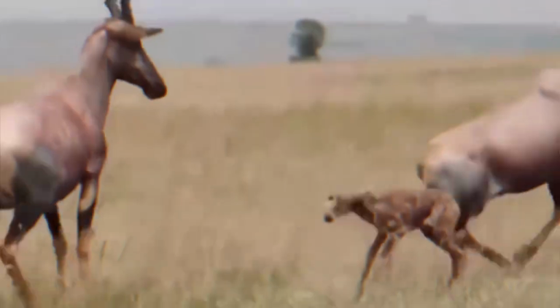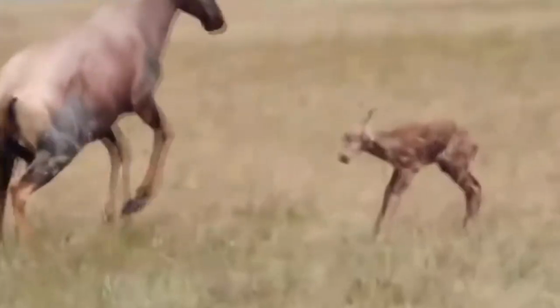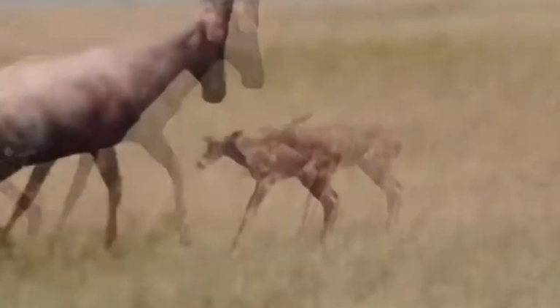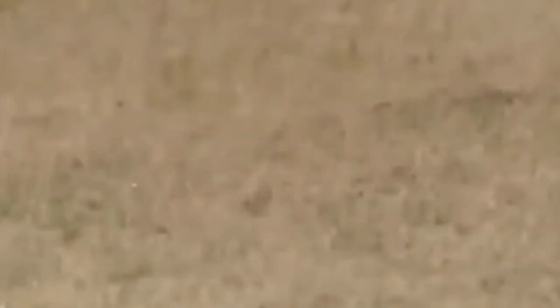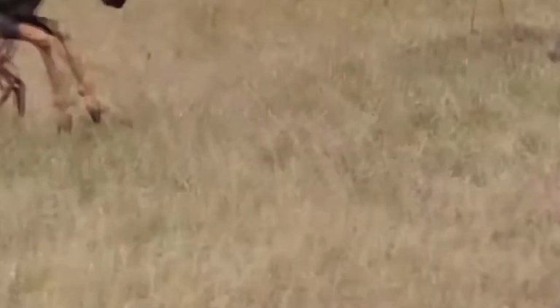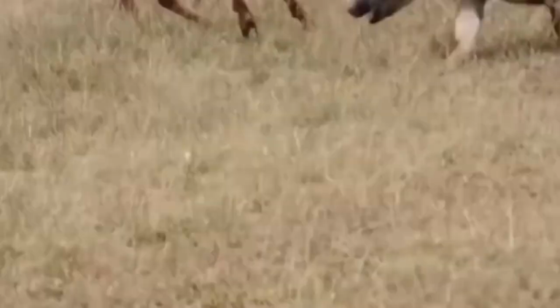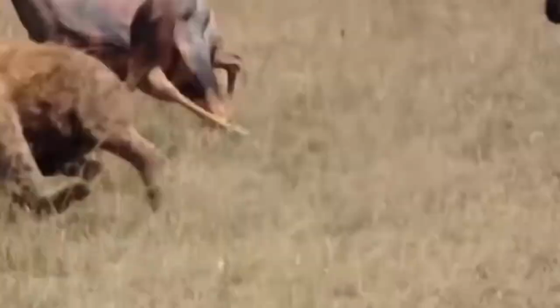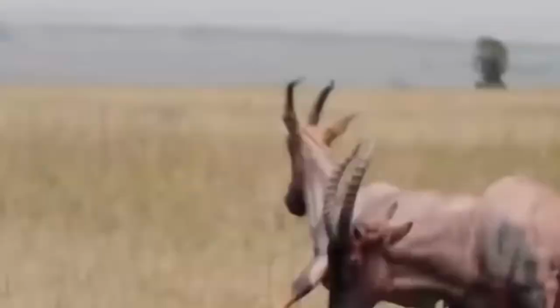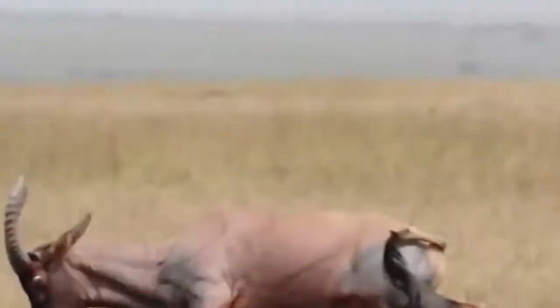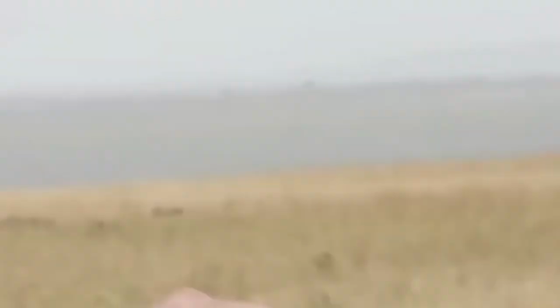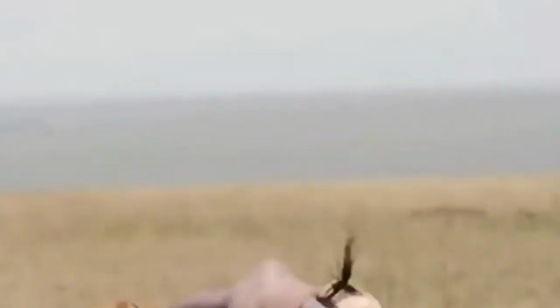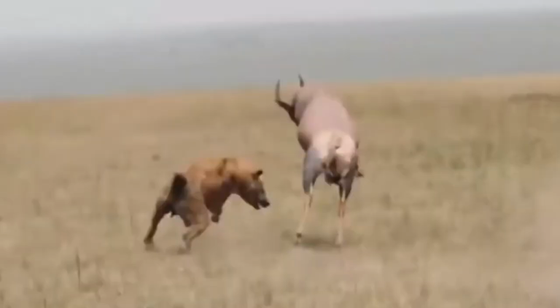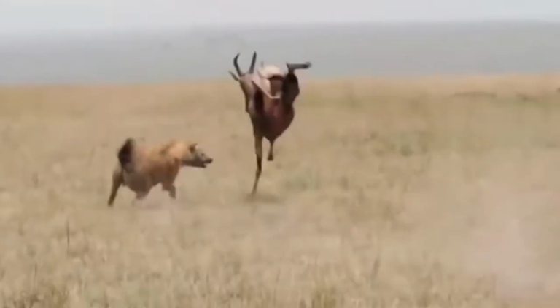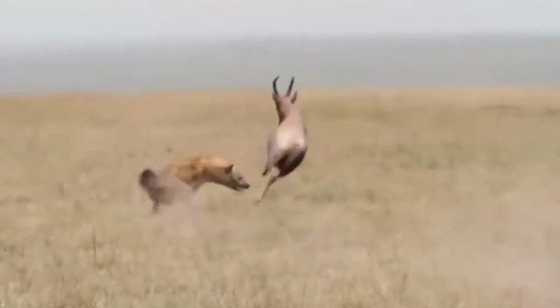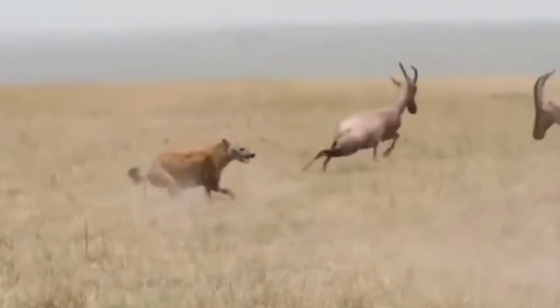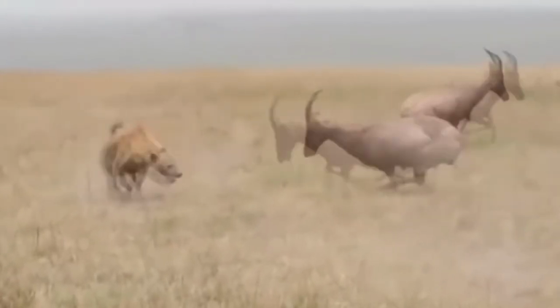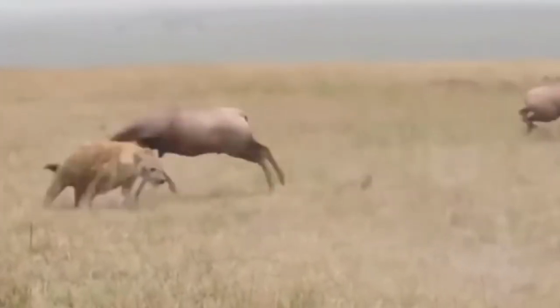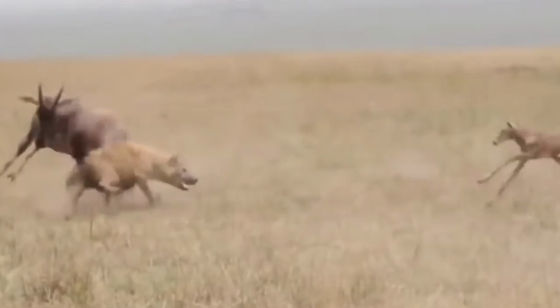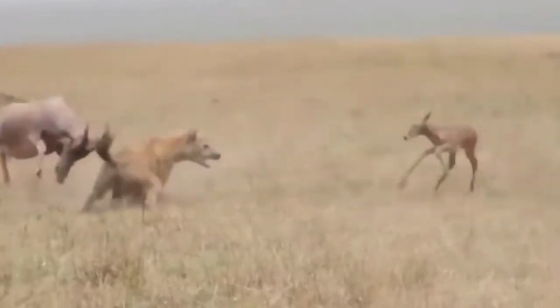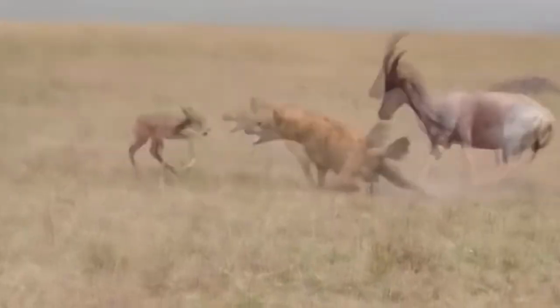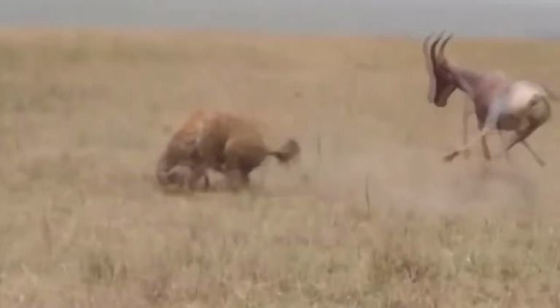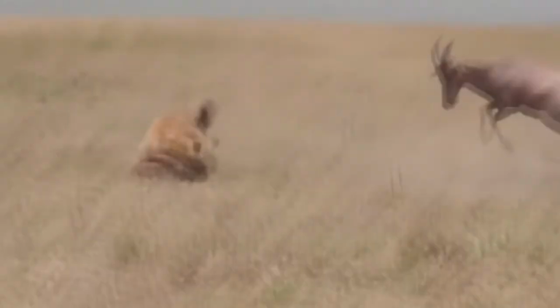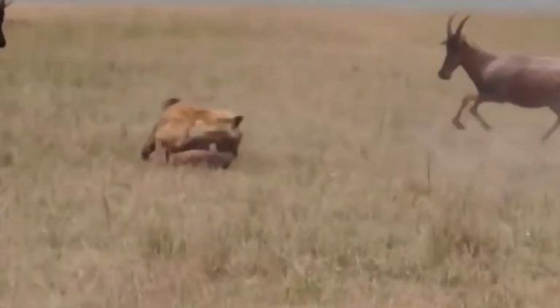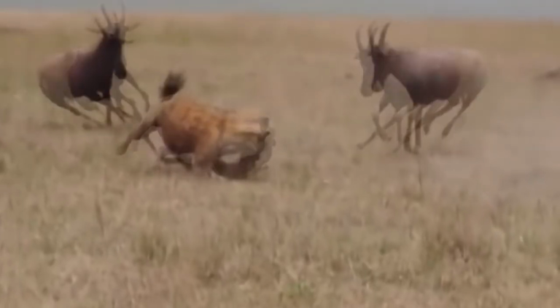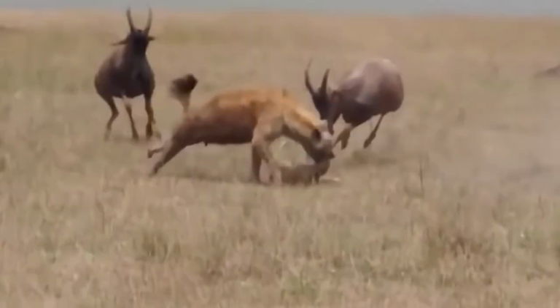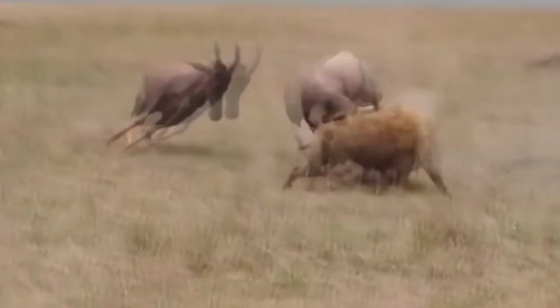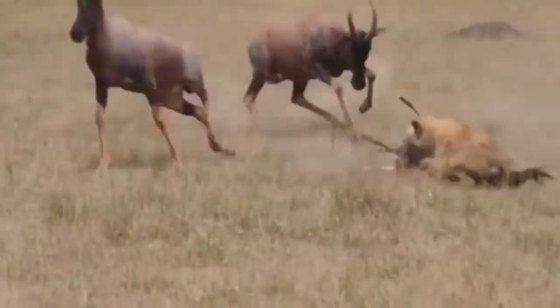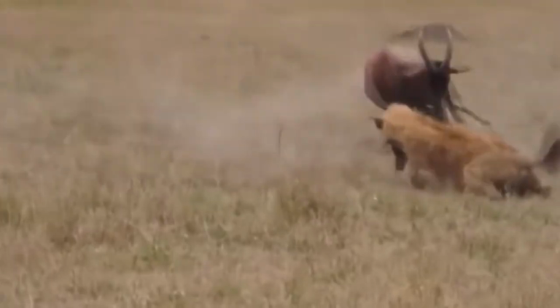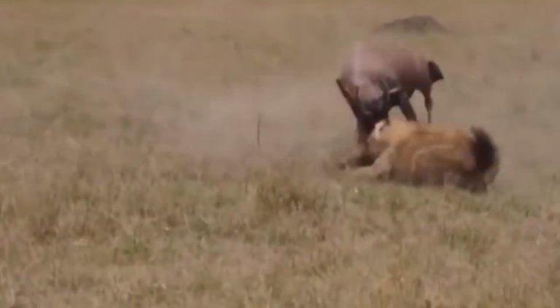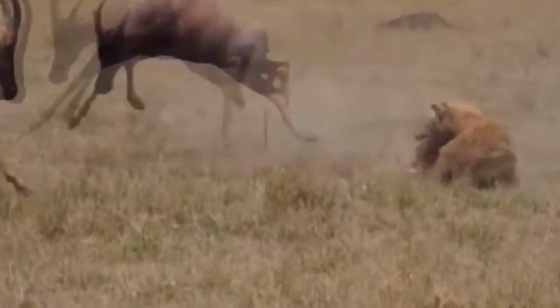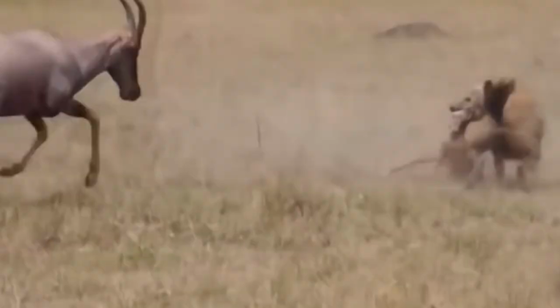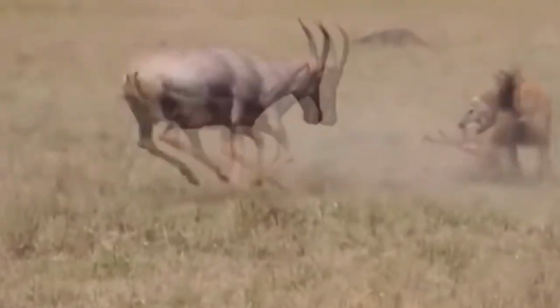When a hyena grabs a young Topi, both parents try to attack the scavenger, but all their attempts are futile at best, and when it's all said and done, the hyena walks away with the dead Topi calf in its mouth.